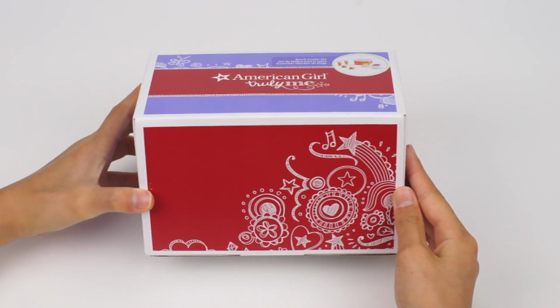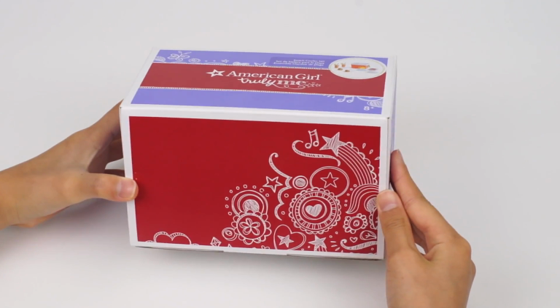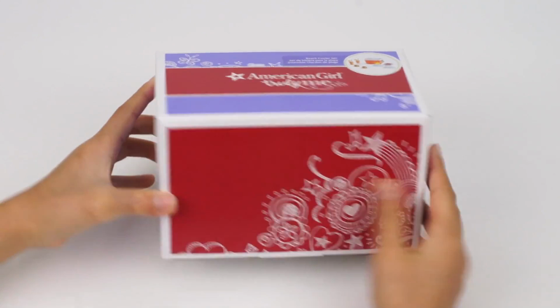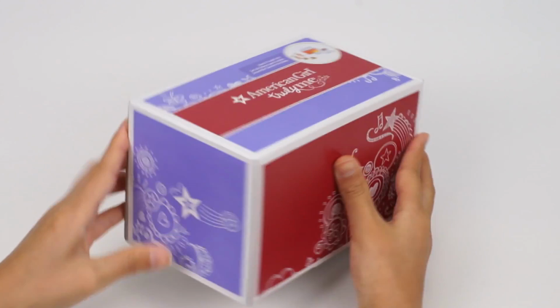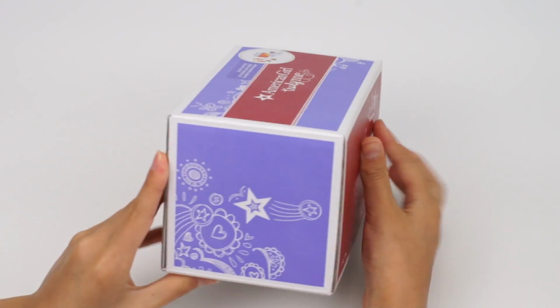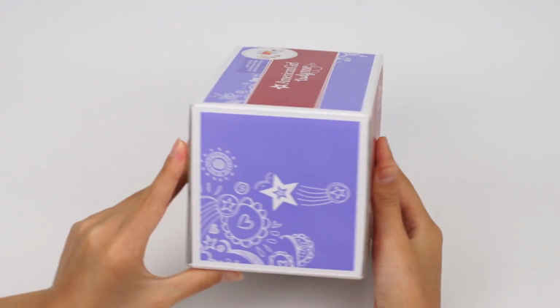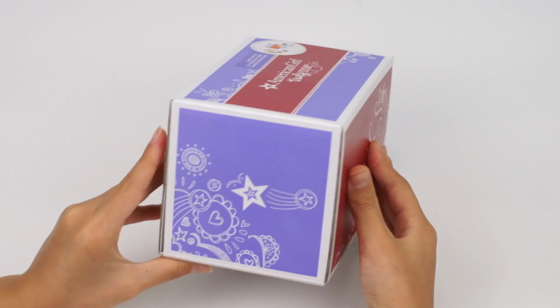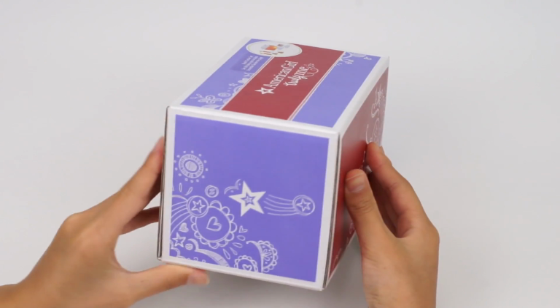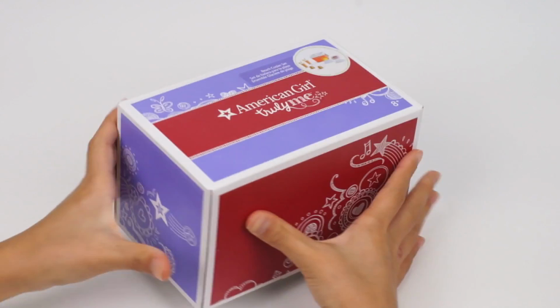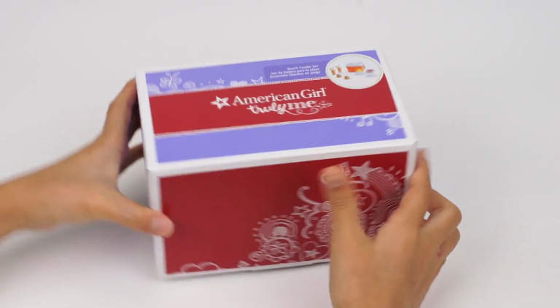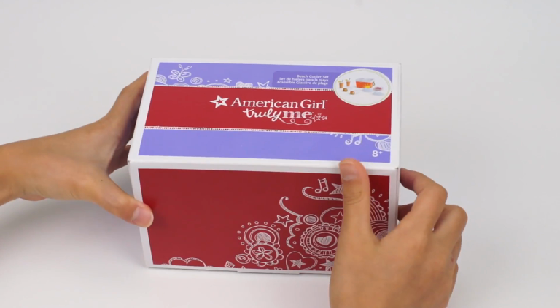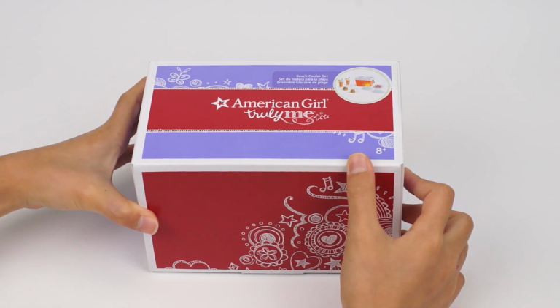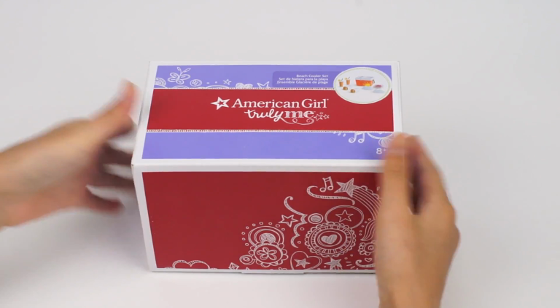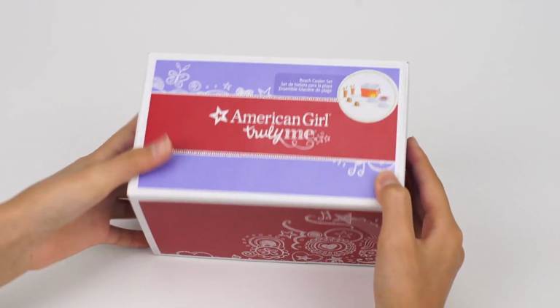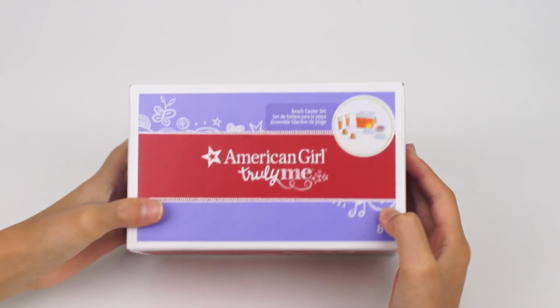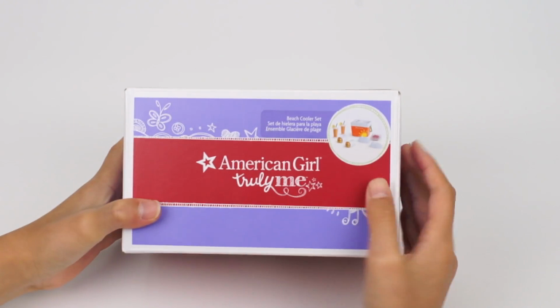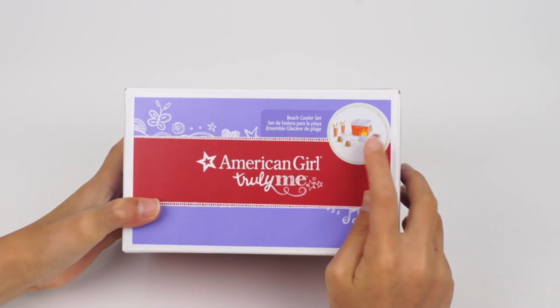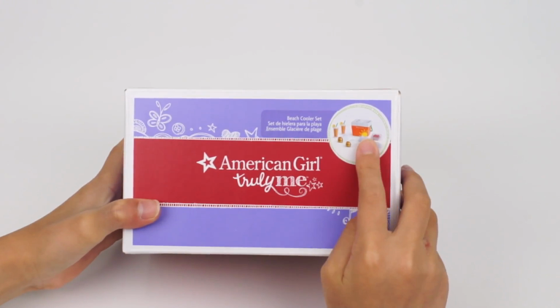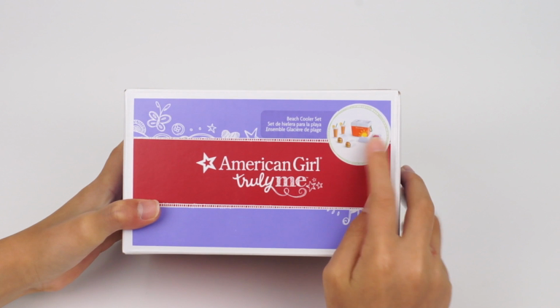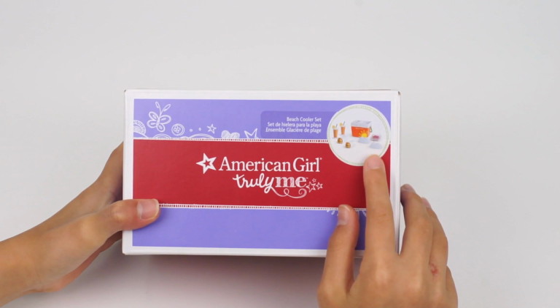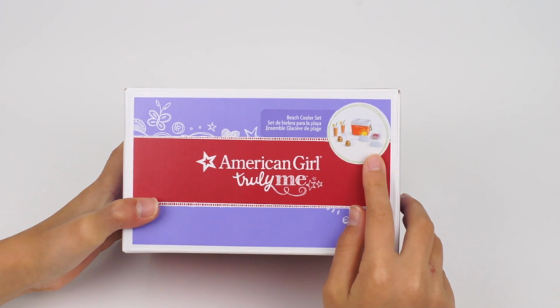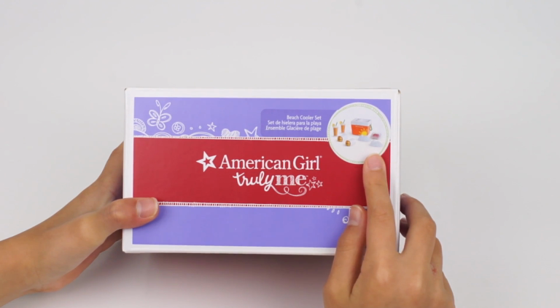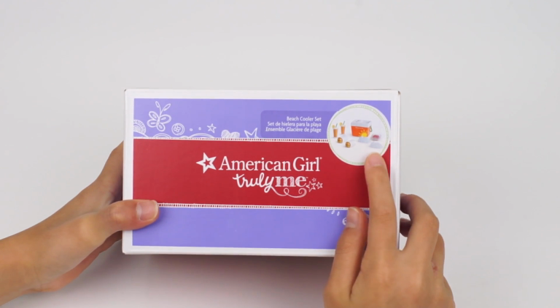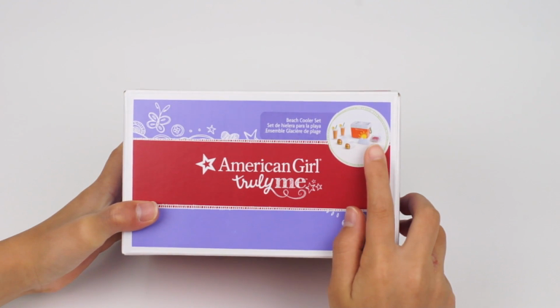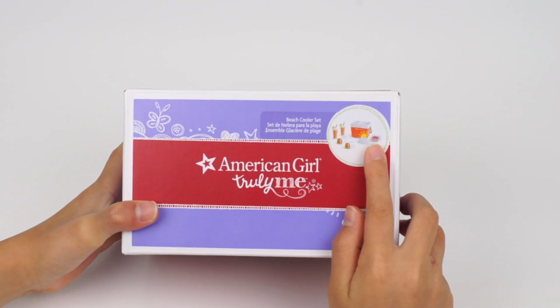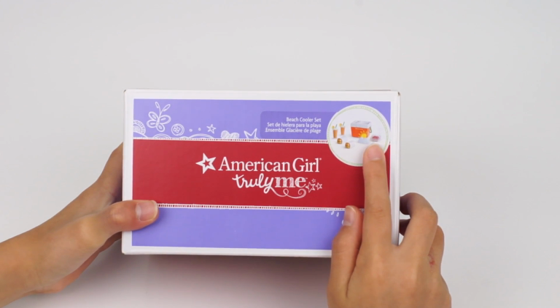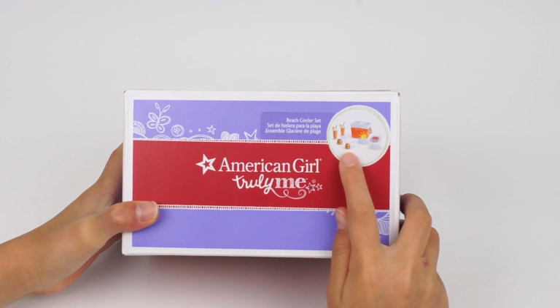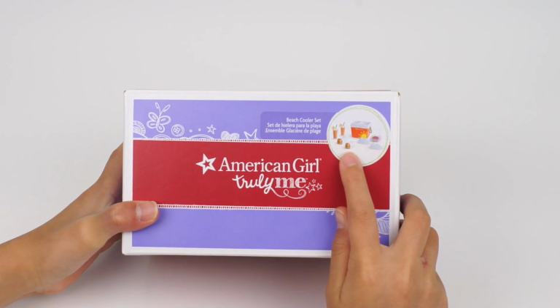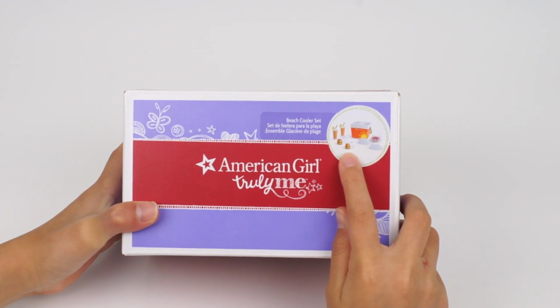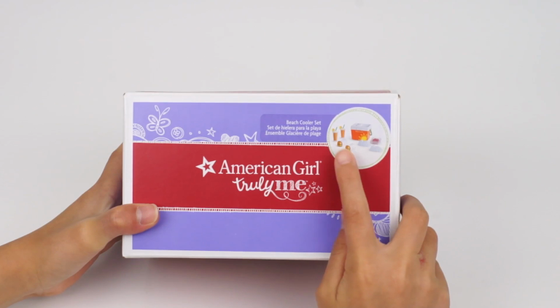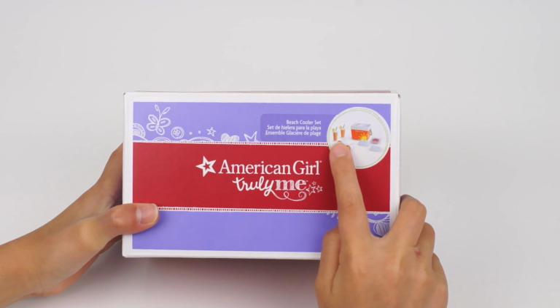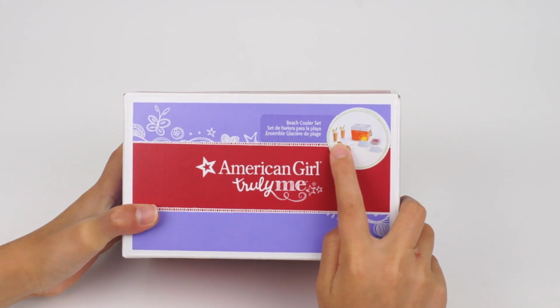The packaging is pretty. It has stars and music note designs. The set includes a cooler, two blocks of ice, a box of berries, two sandwiches, and two drinks.